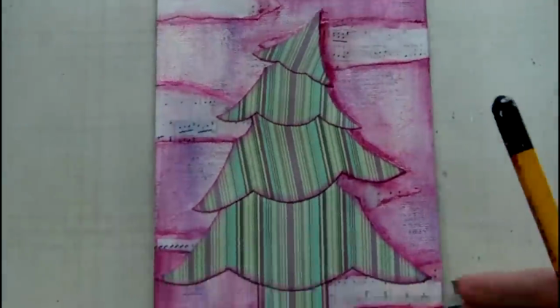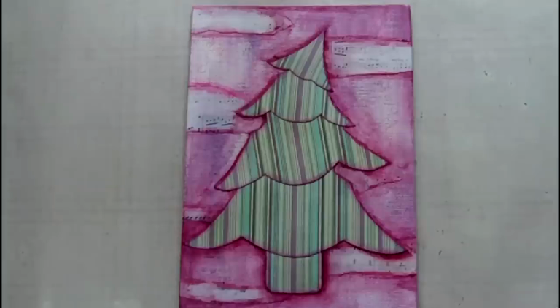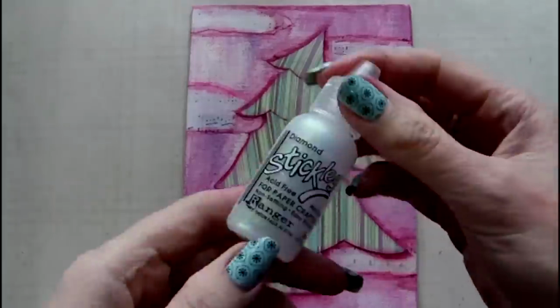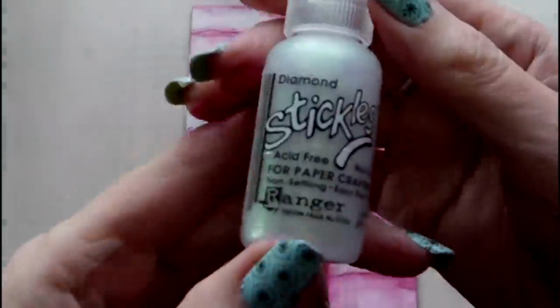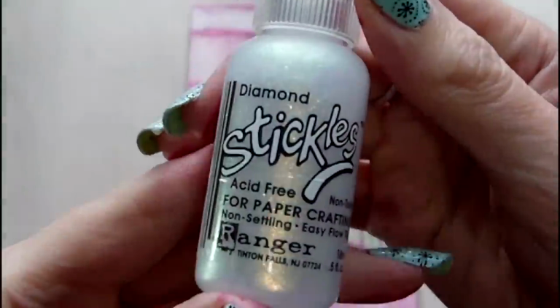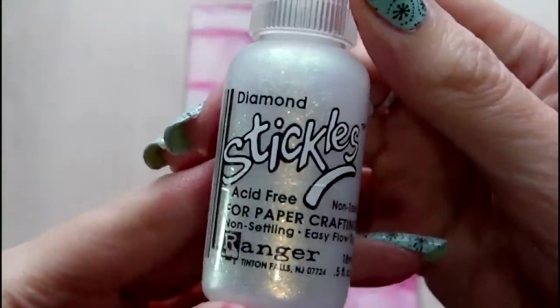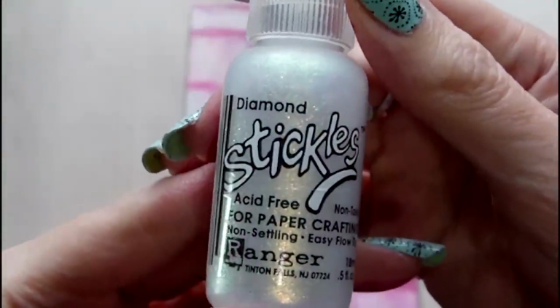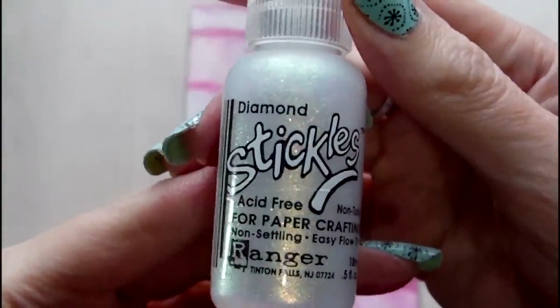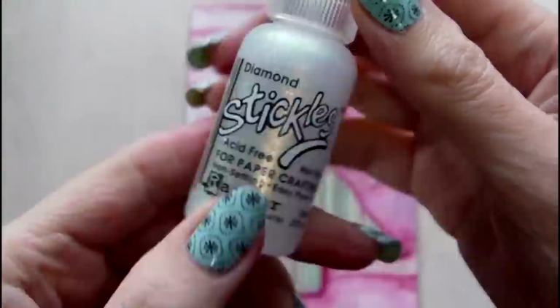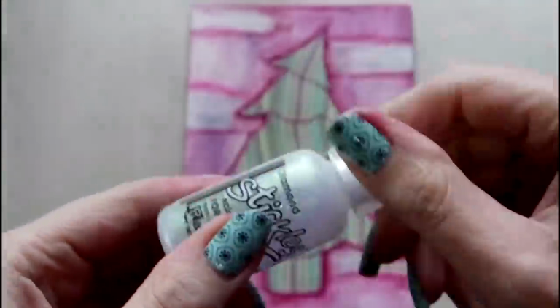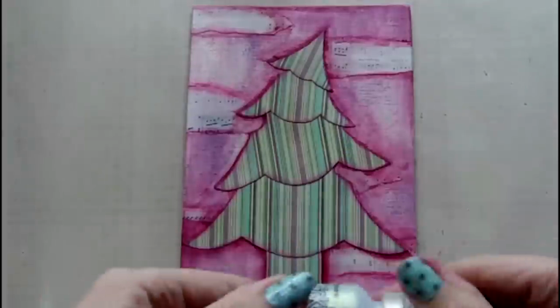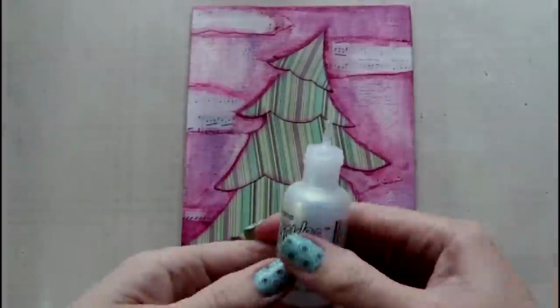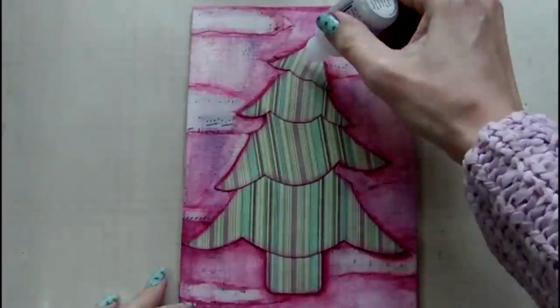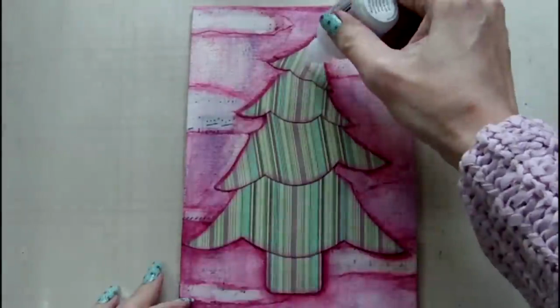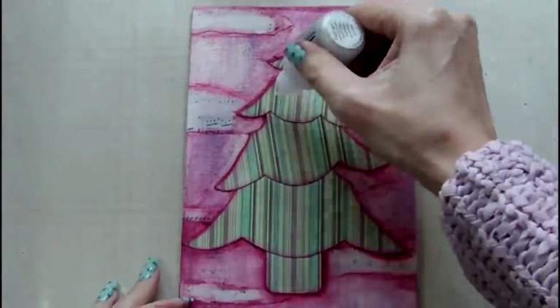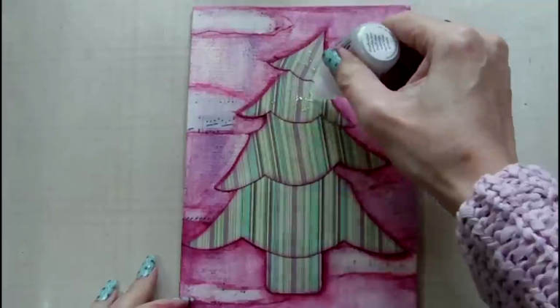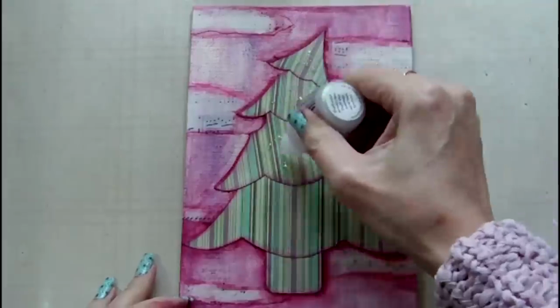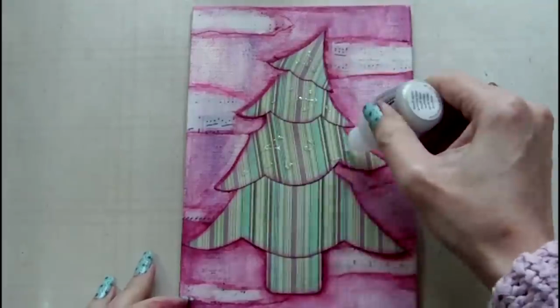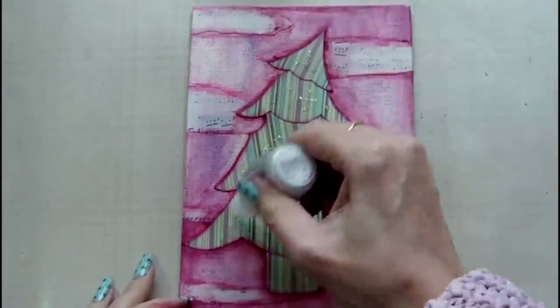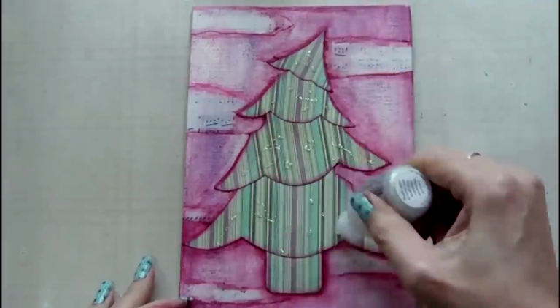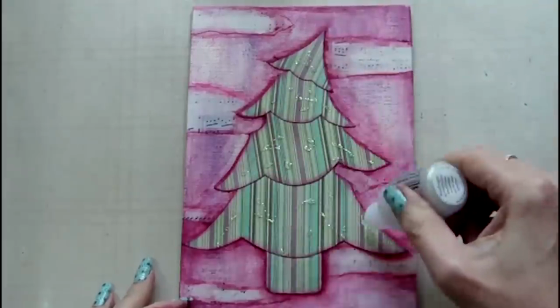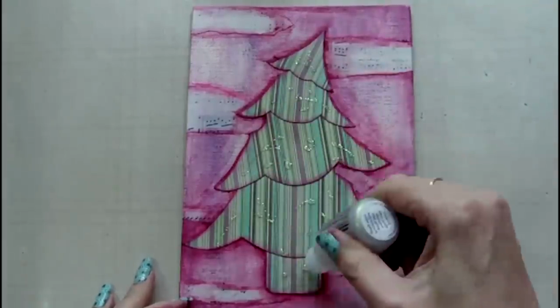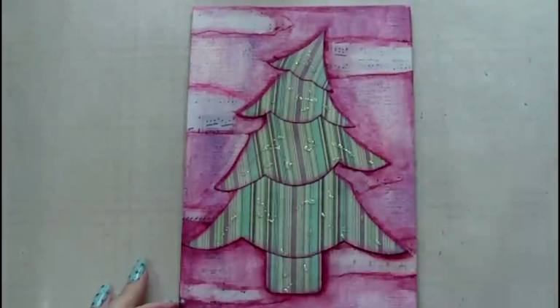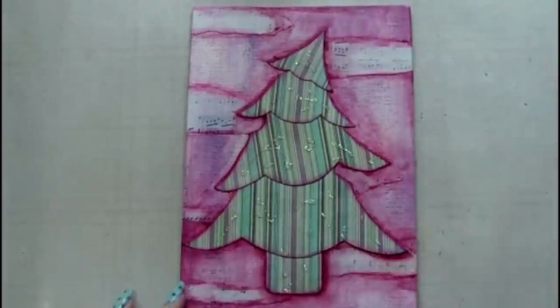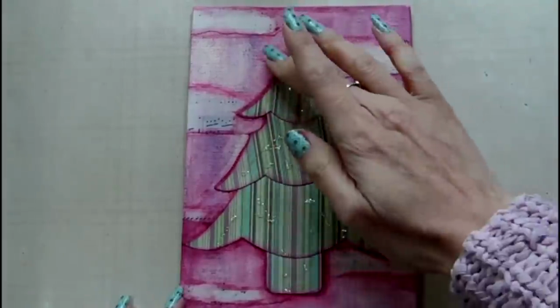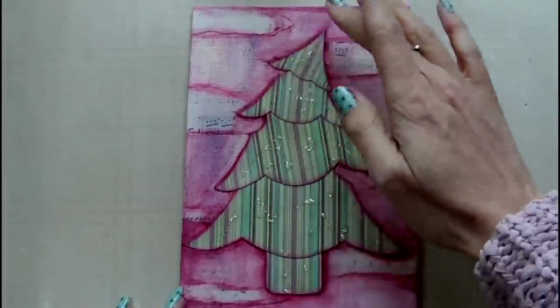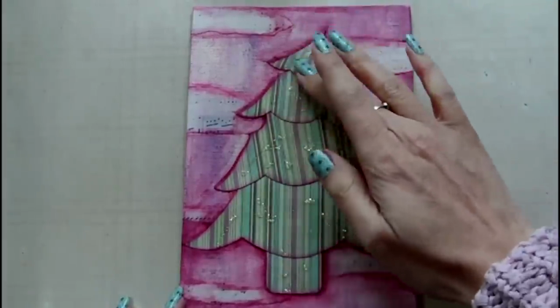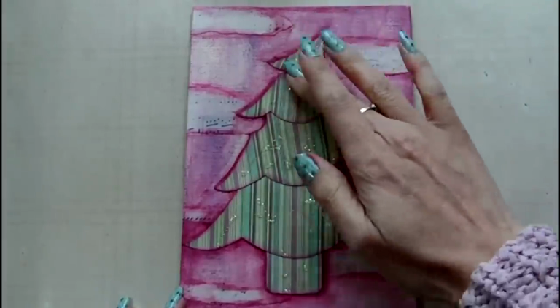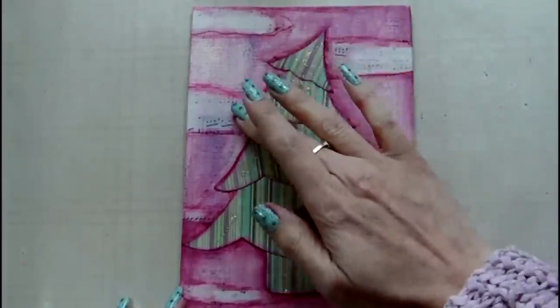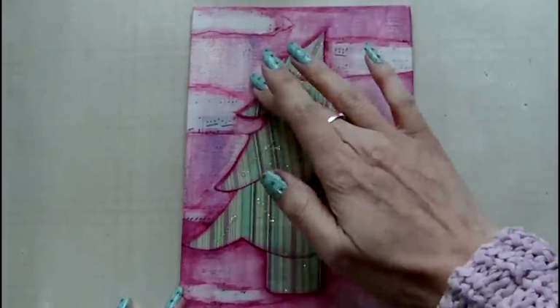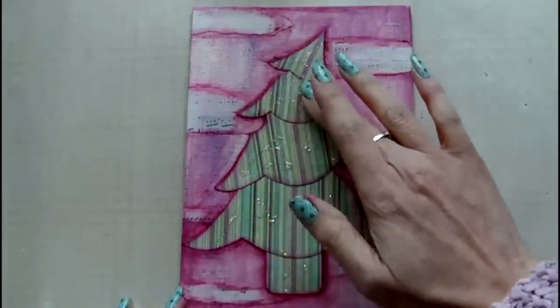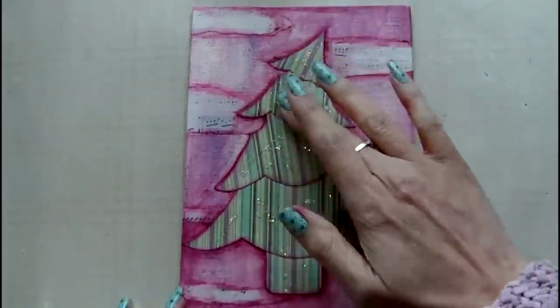Next I'm adding some stickles to the tree, because what is Christmas without glitter! I'm just dotting this everywhere and then spreading it around with my finger.